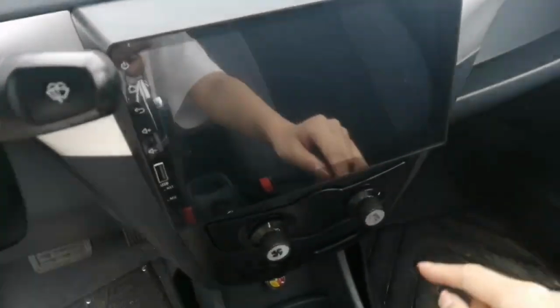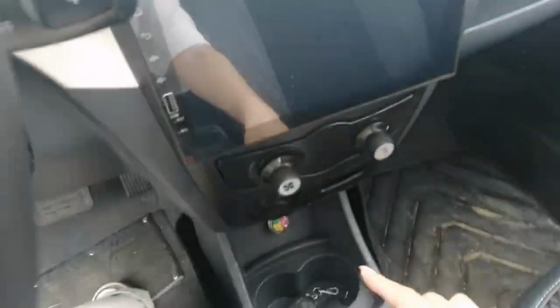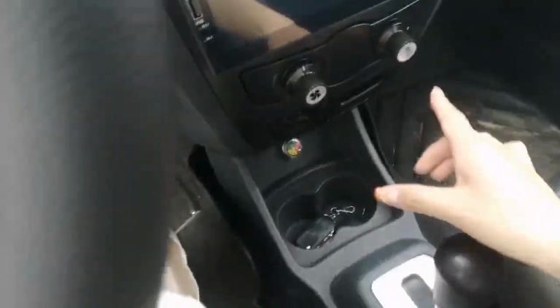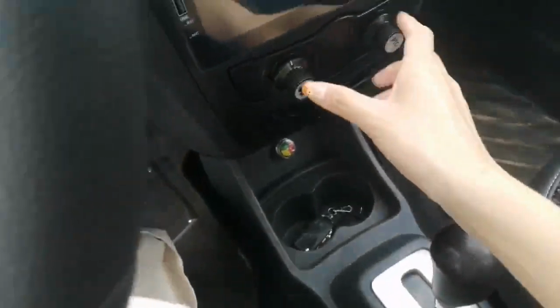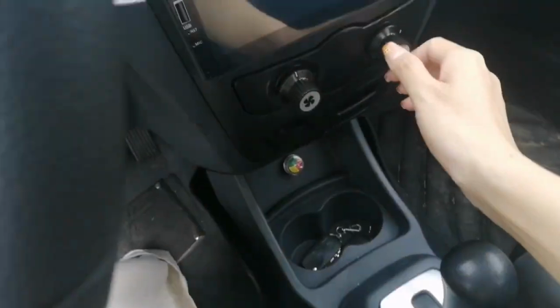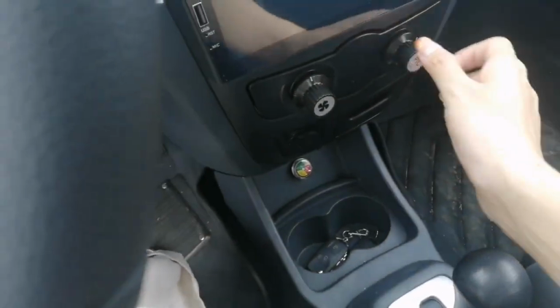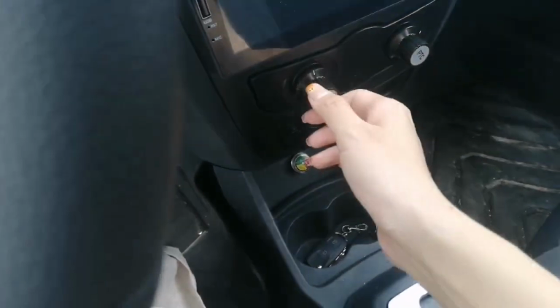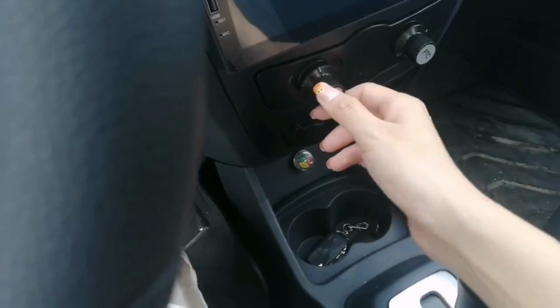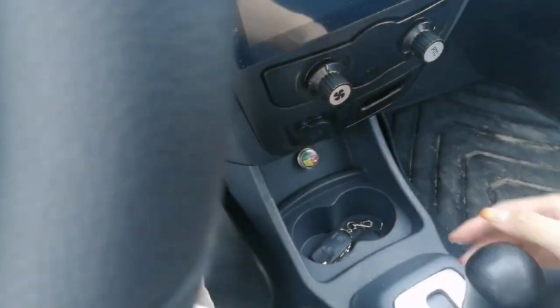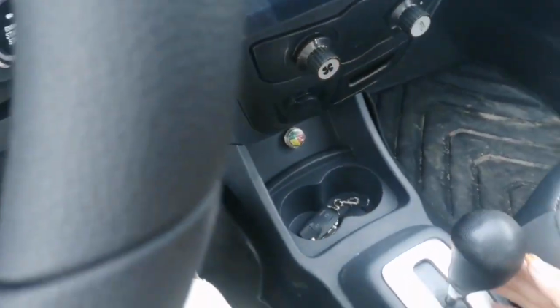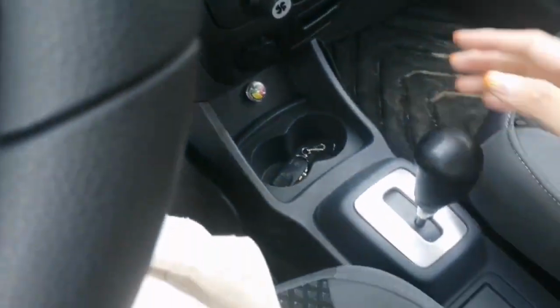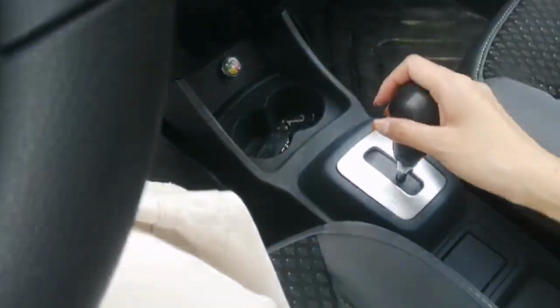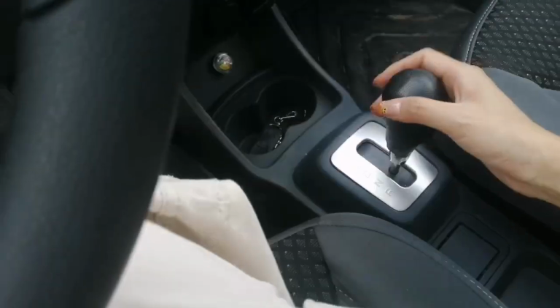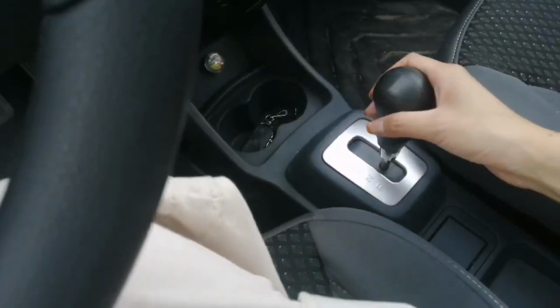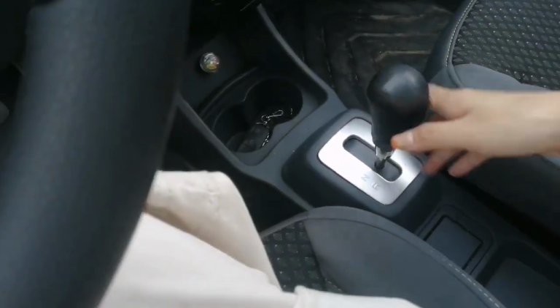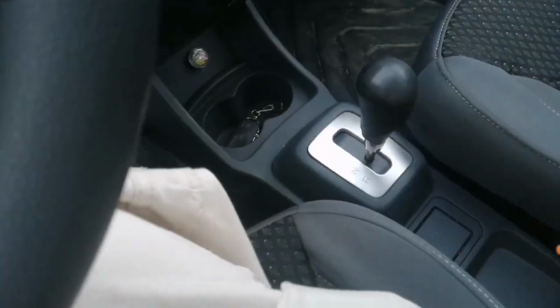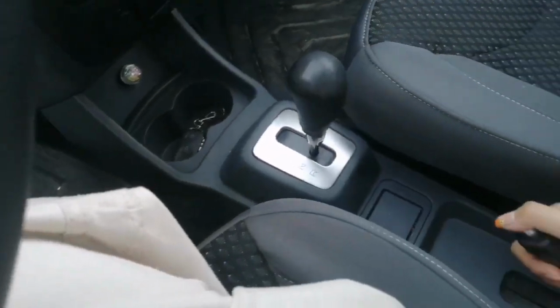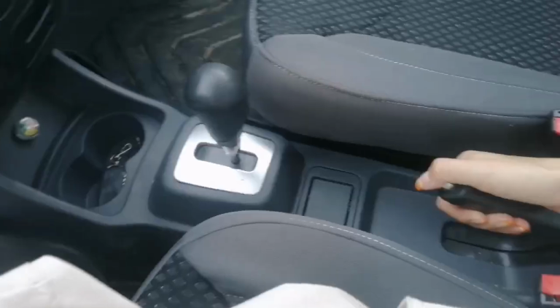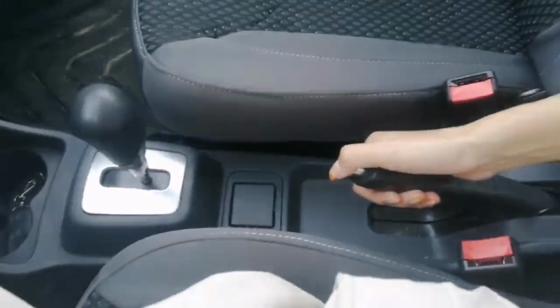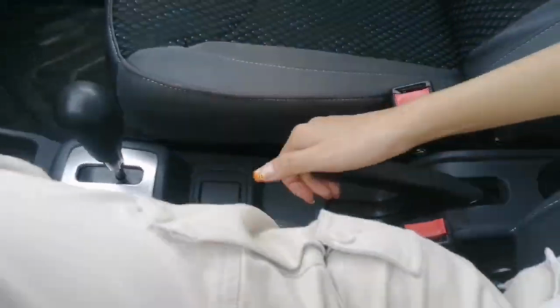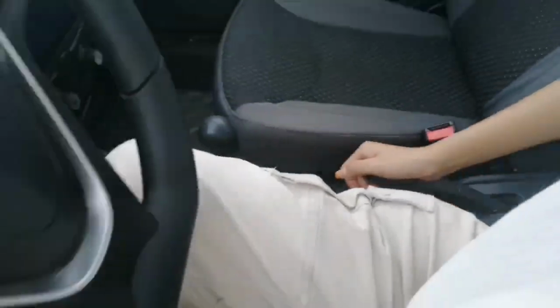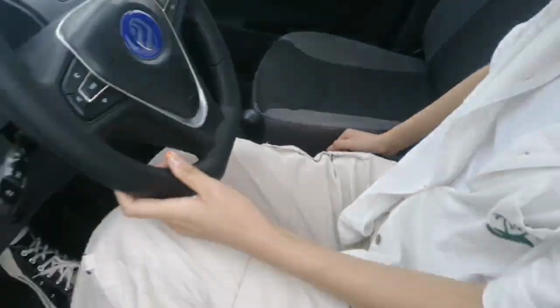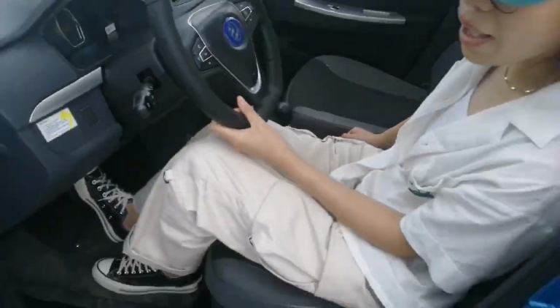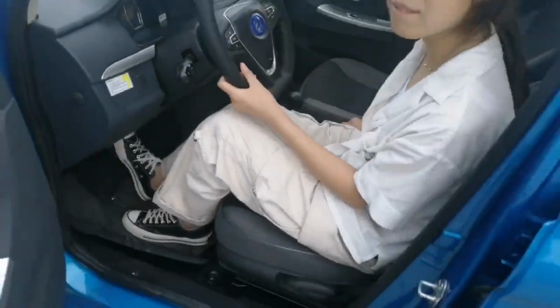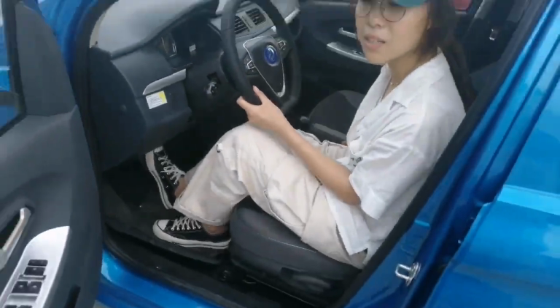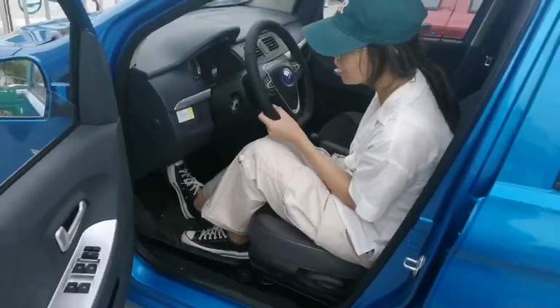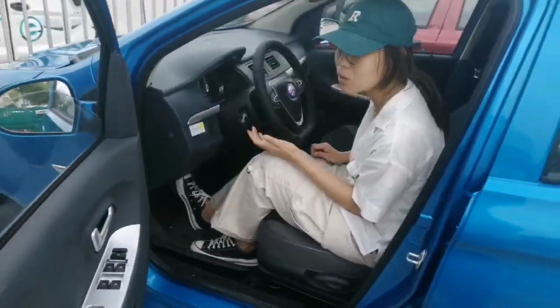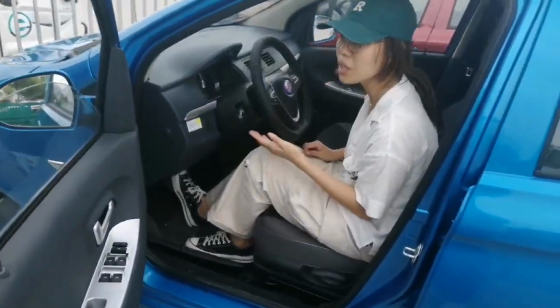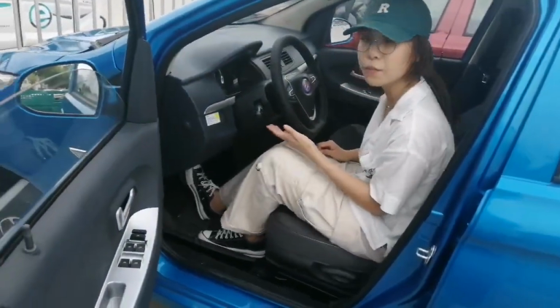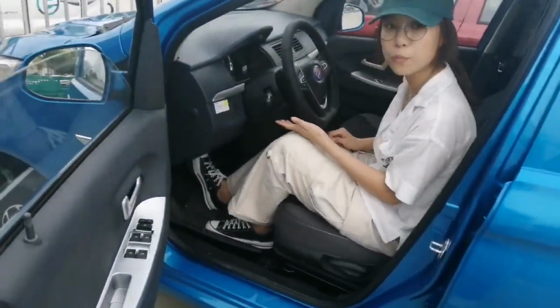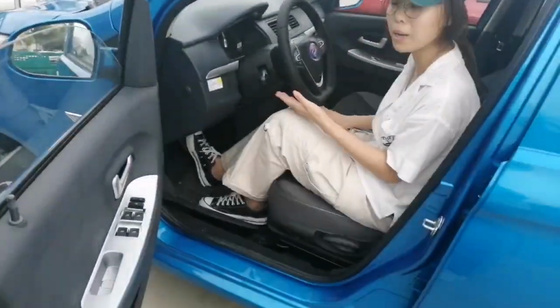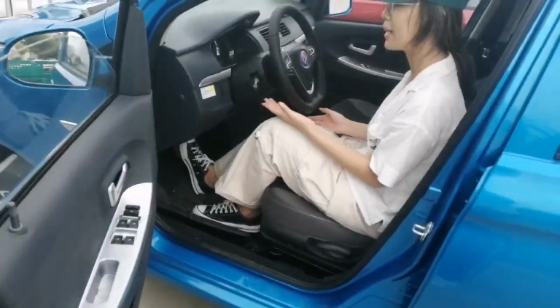There are two buttons to control the air conditioner, and this is the stick shift and park brake. There is also enough room for my bike.